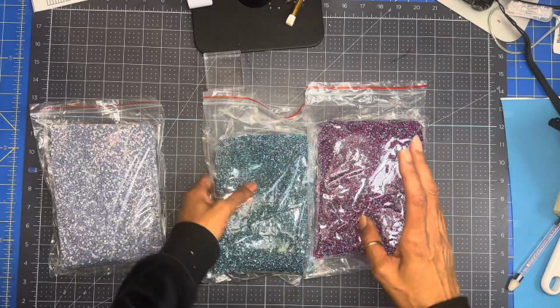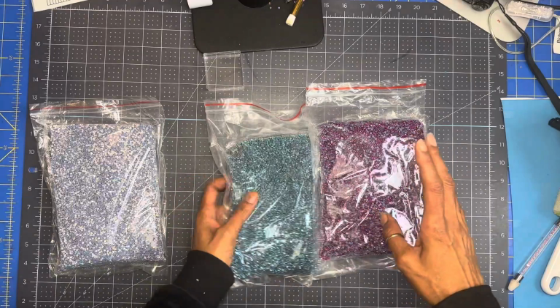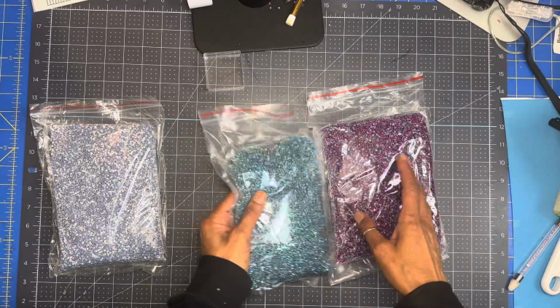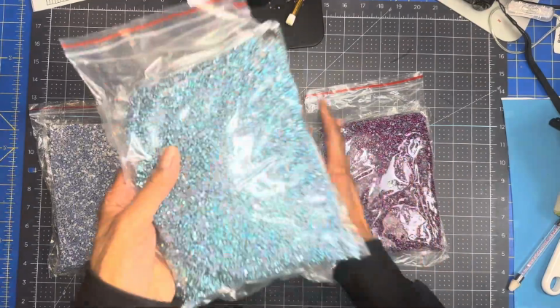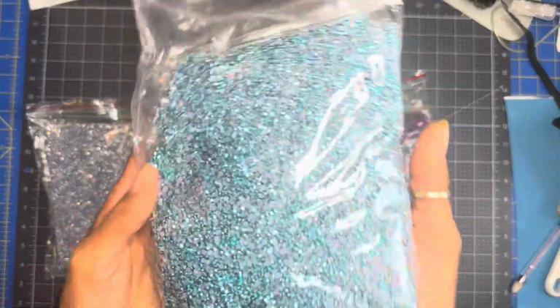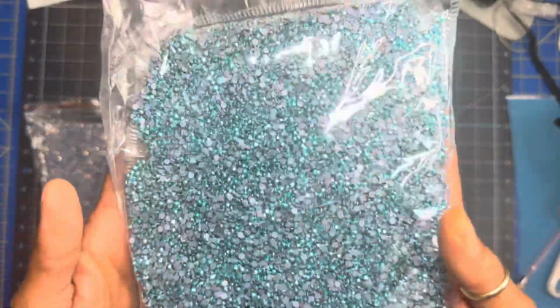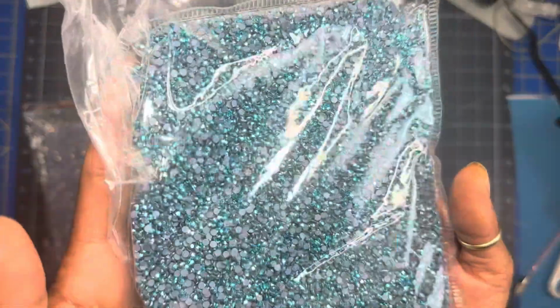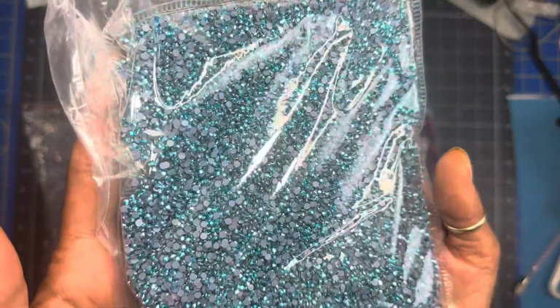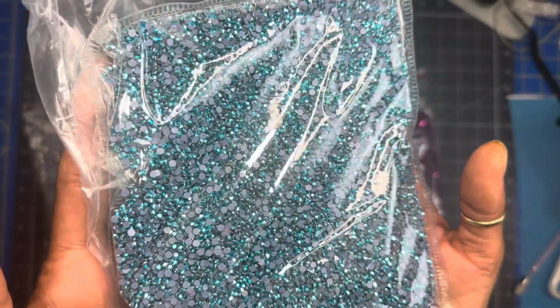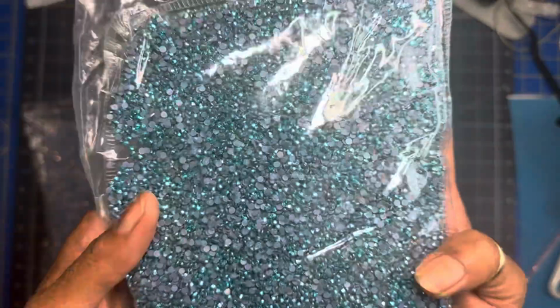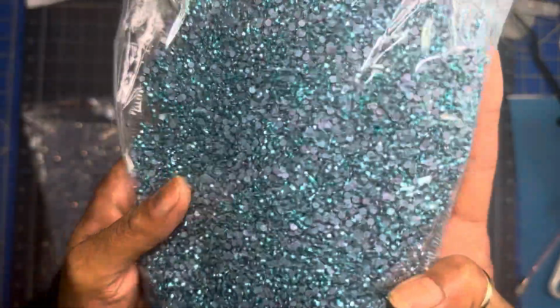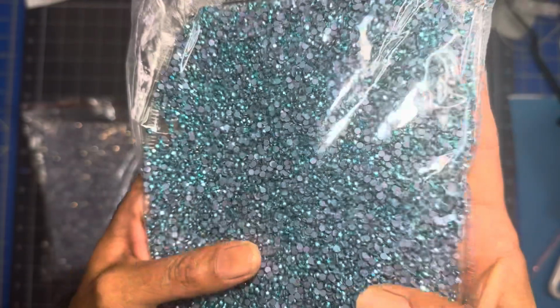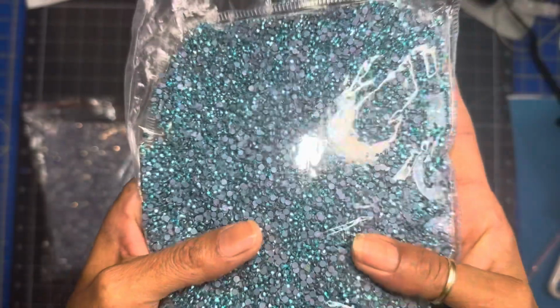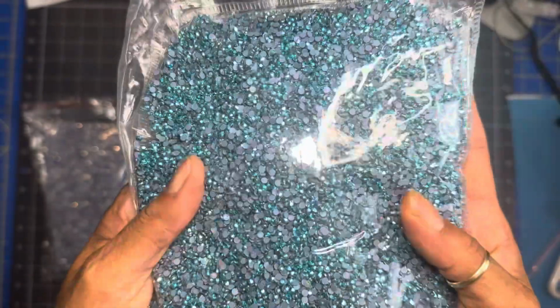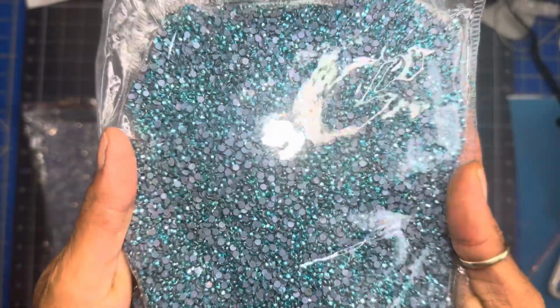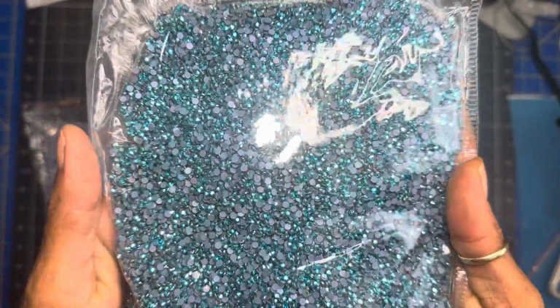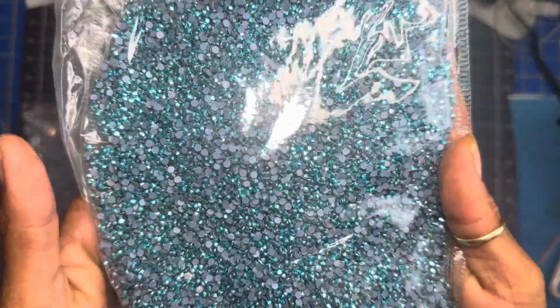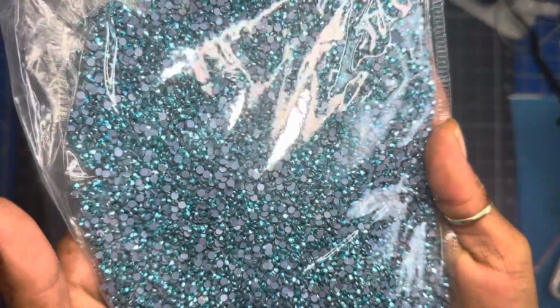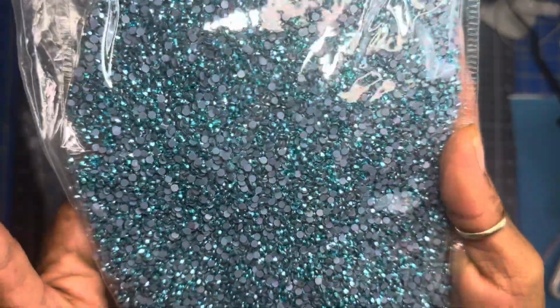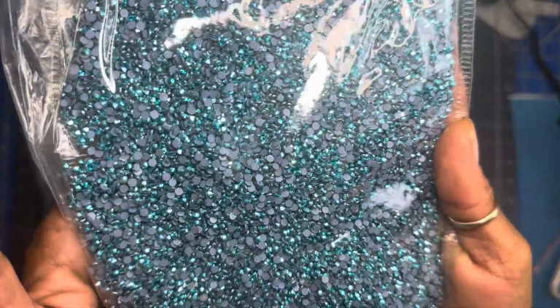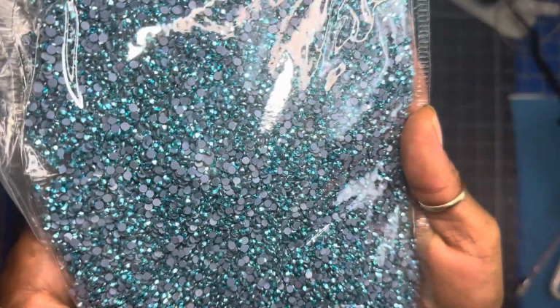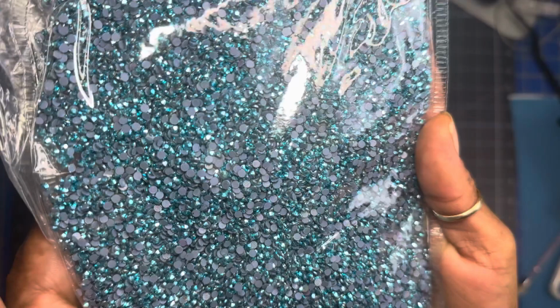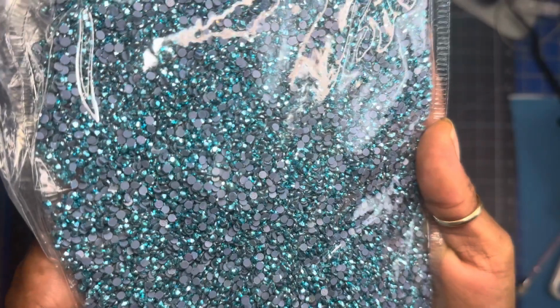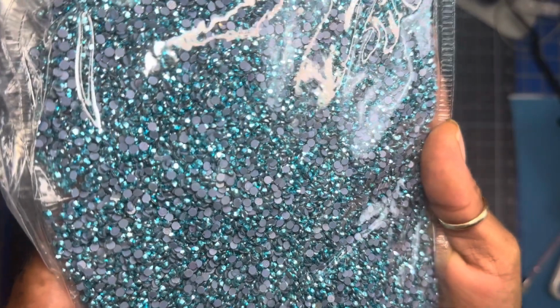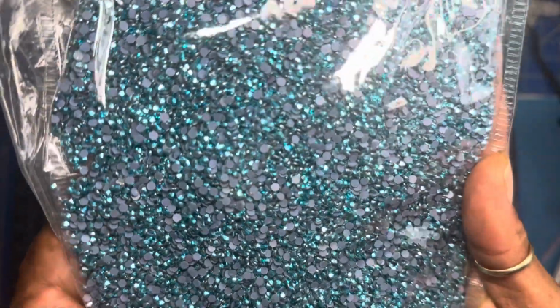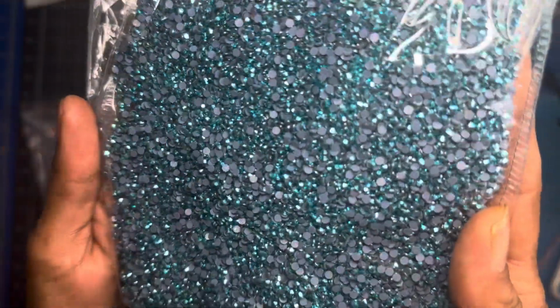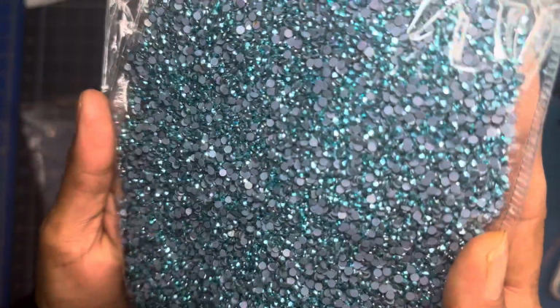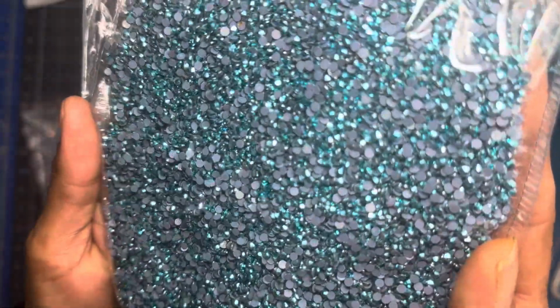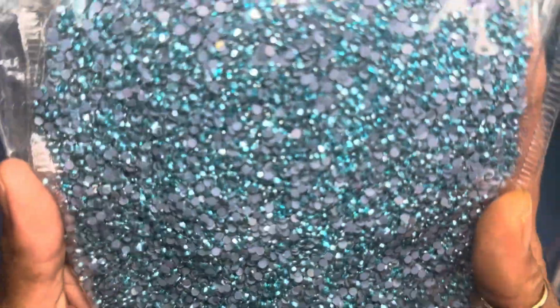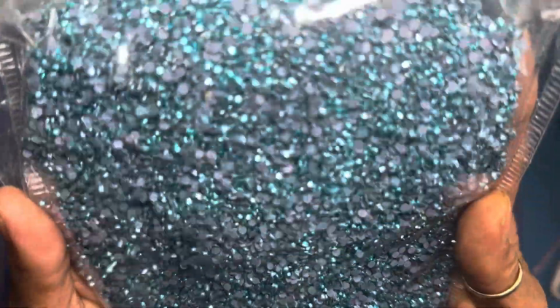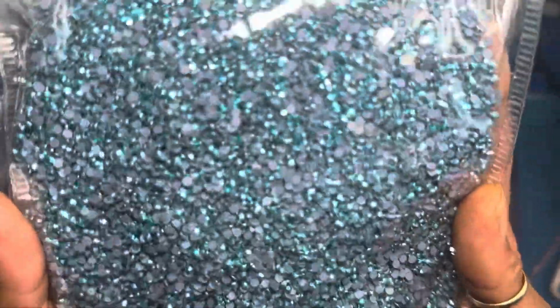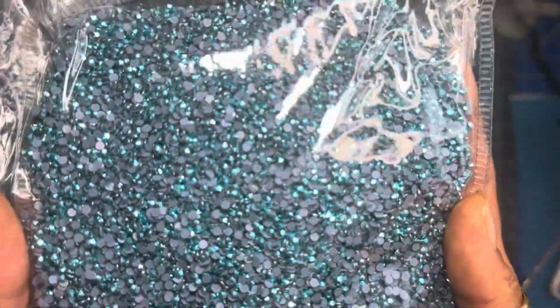Then I have aquamarine hematite, or as they call it, chrome — aquamarine chrome. And it's beautiful, guys.